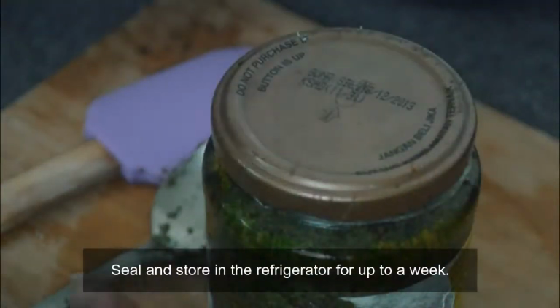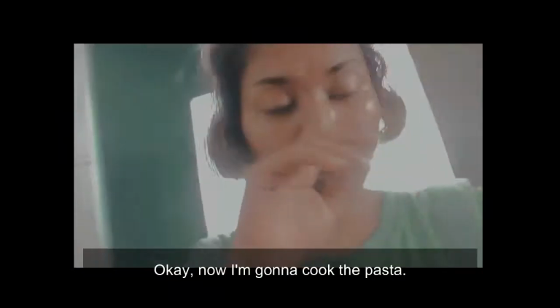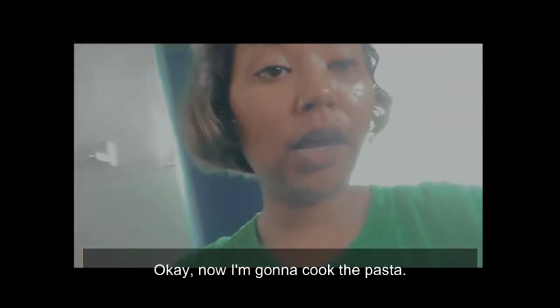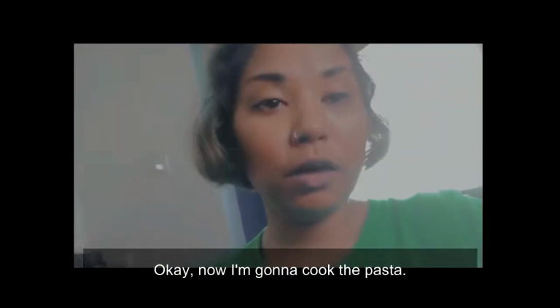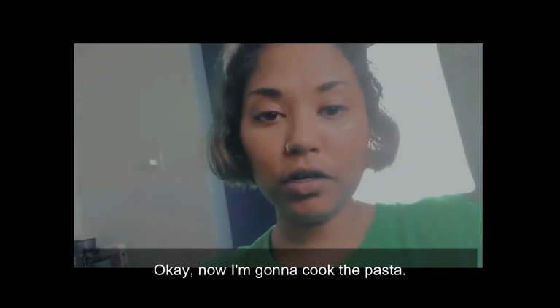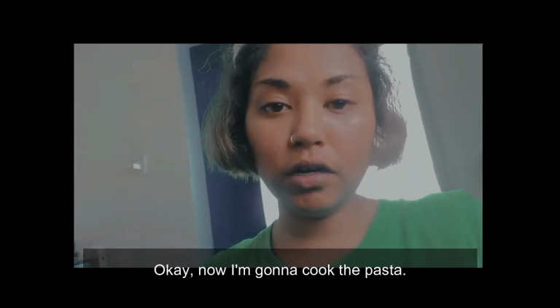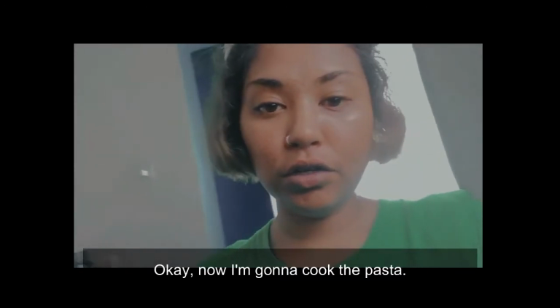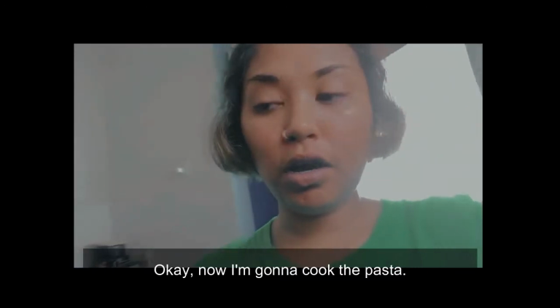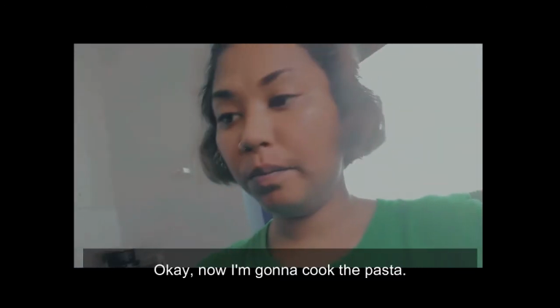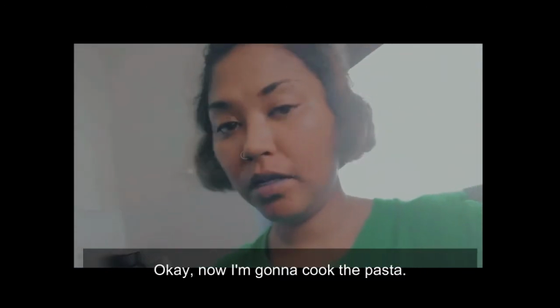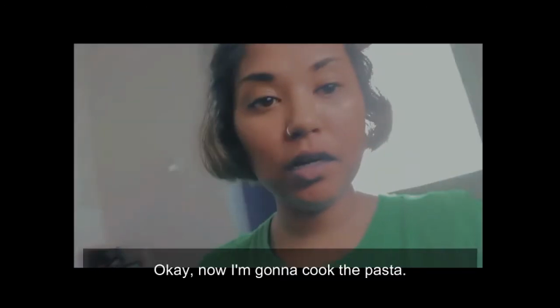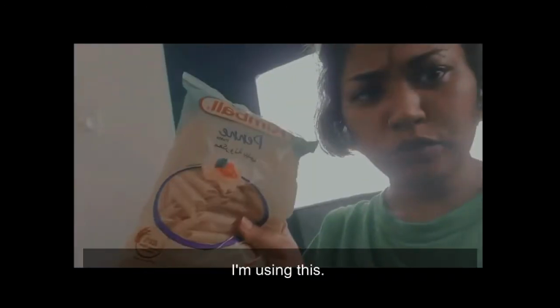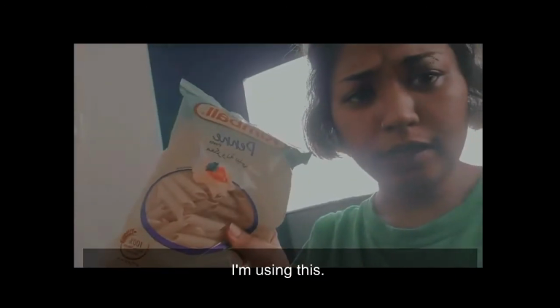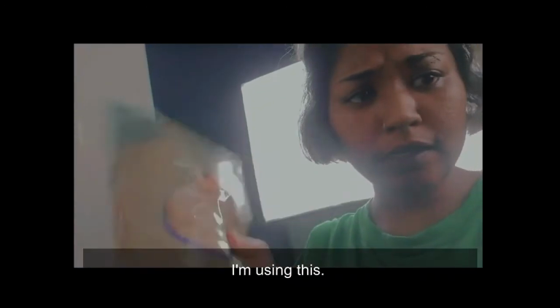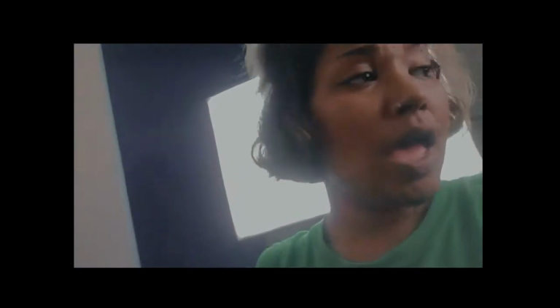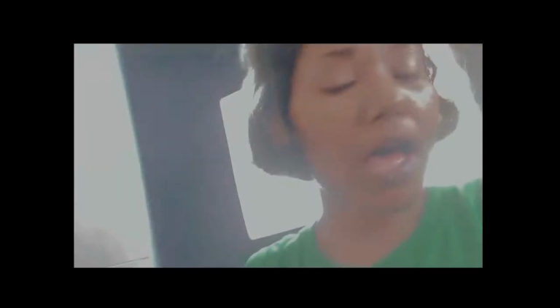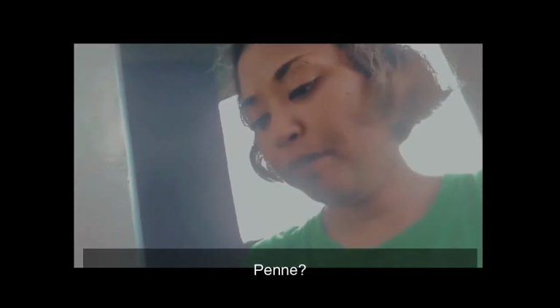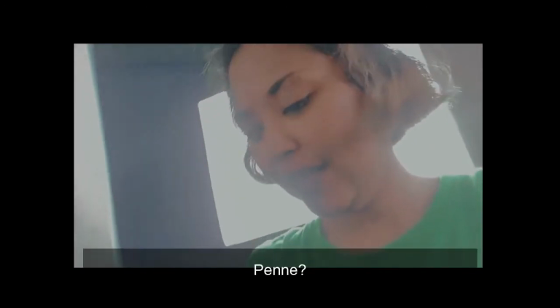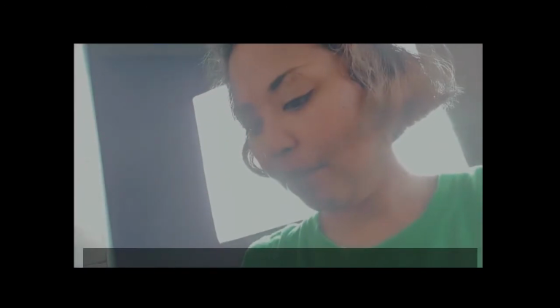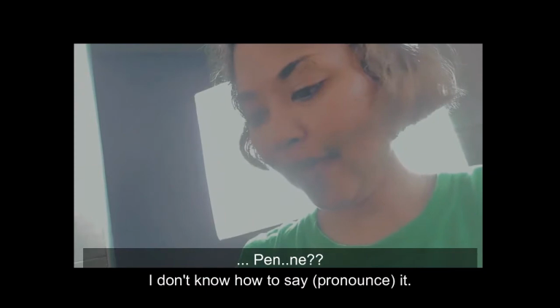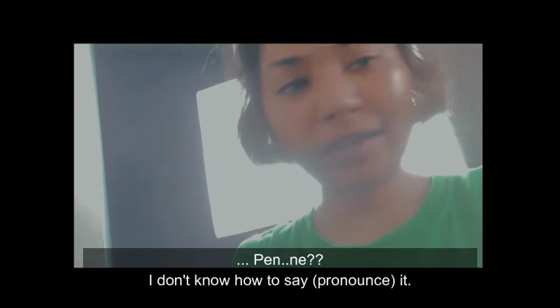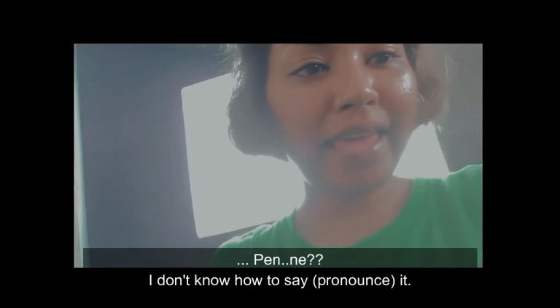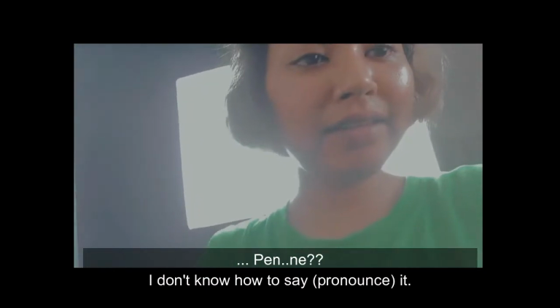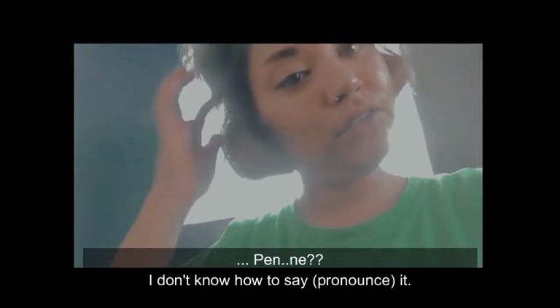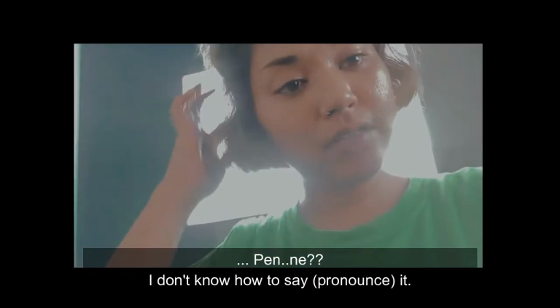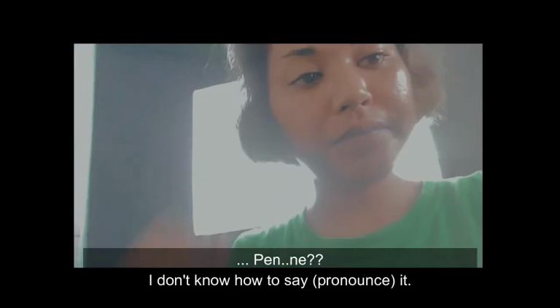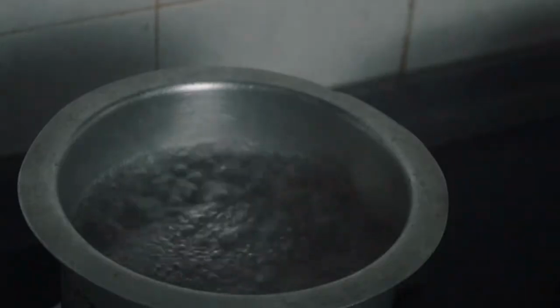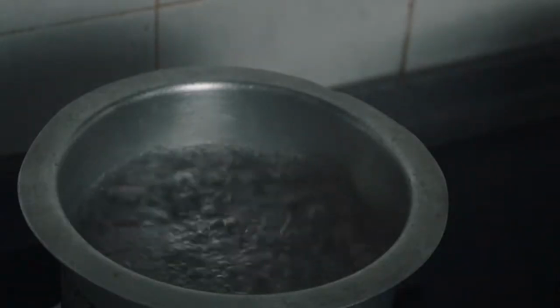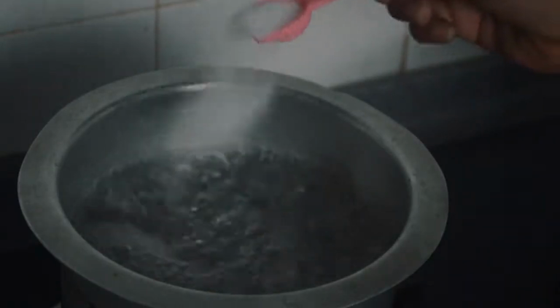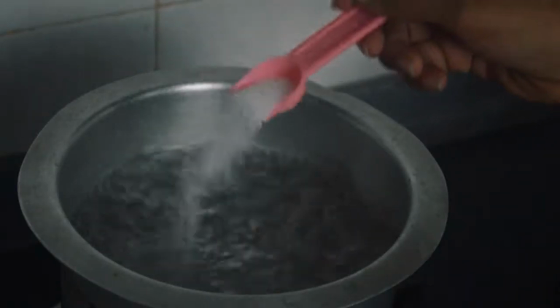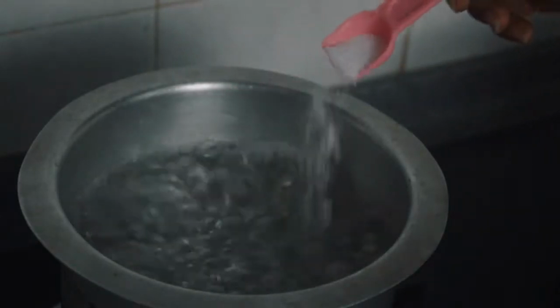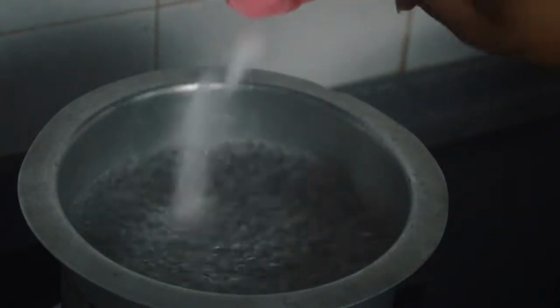Okay, now I'm gonna cook the pasta. I'm using this — penne? Penne? Don't know how to say it, but I'm good.